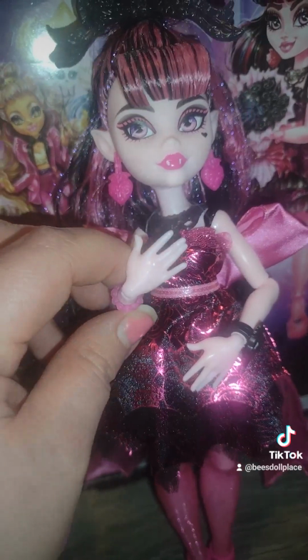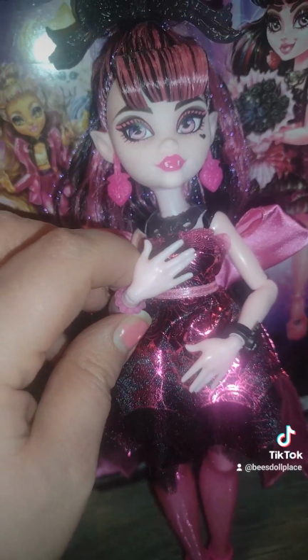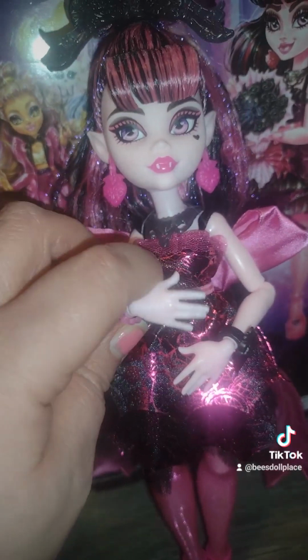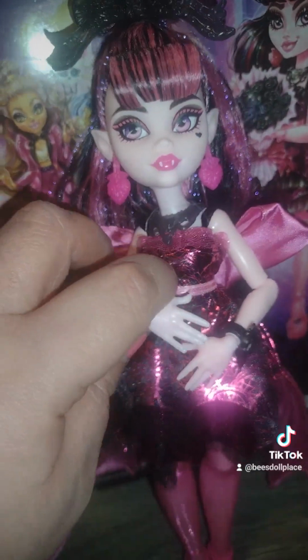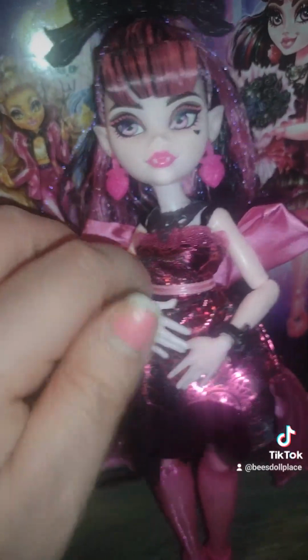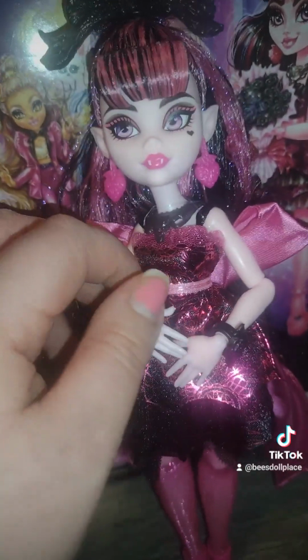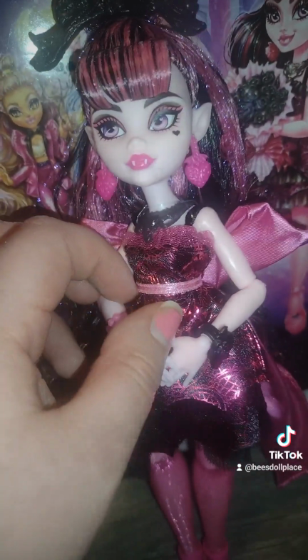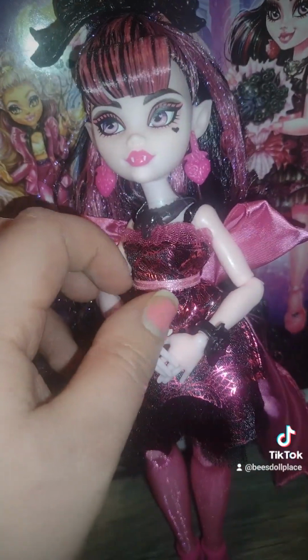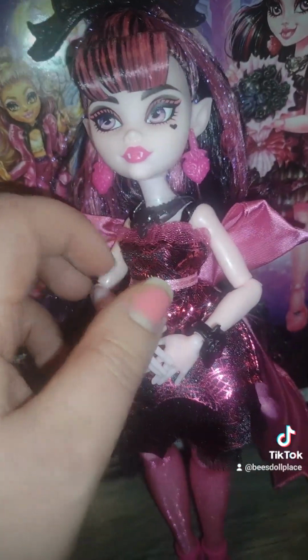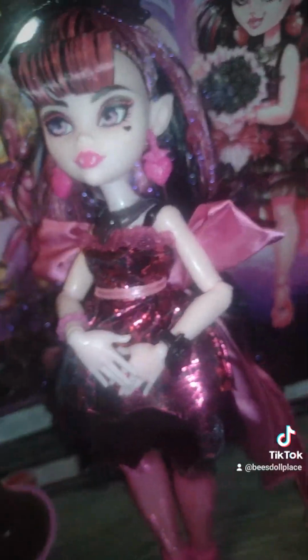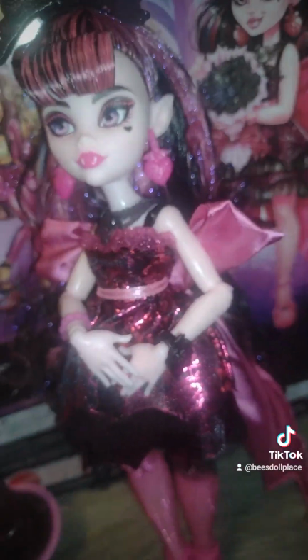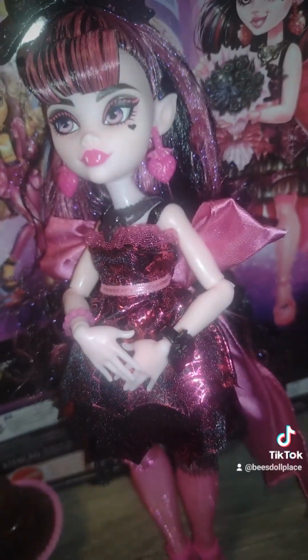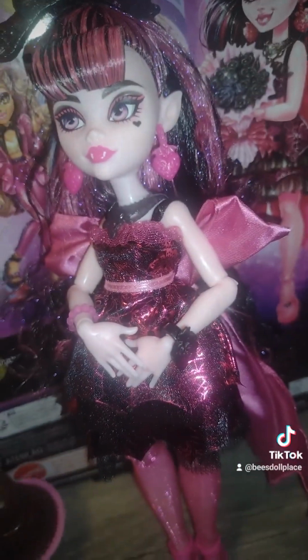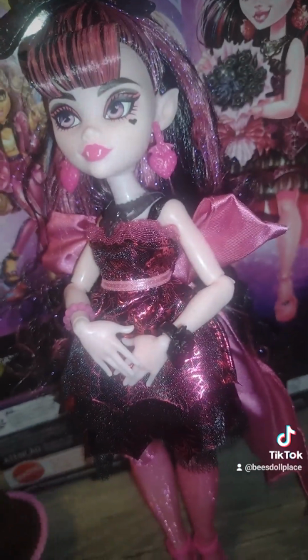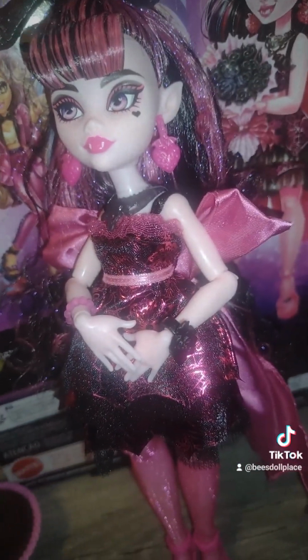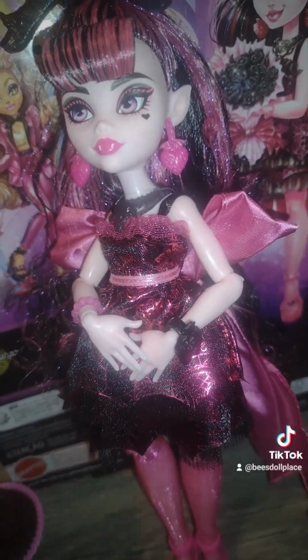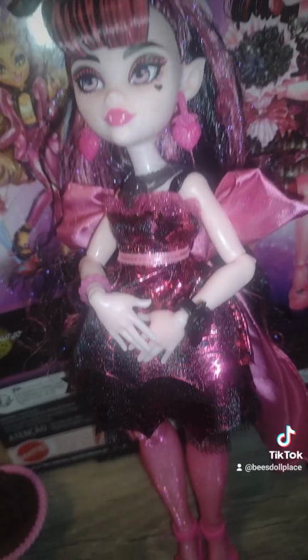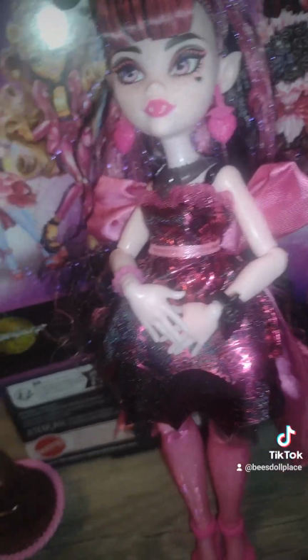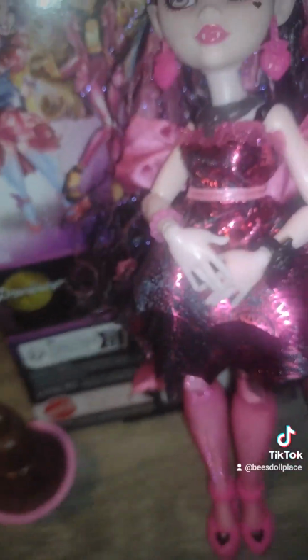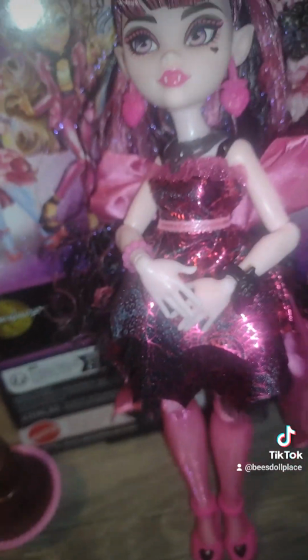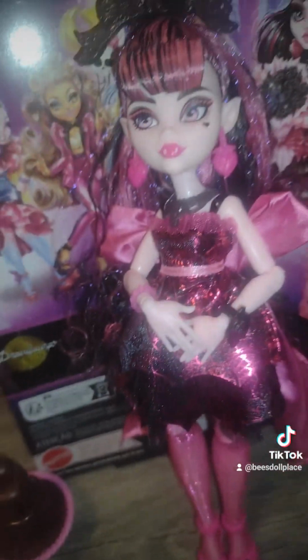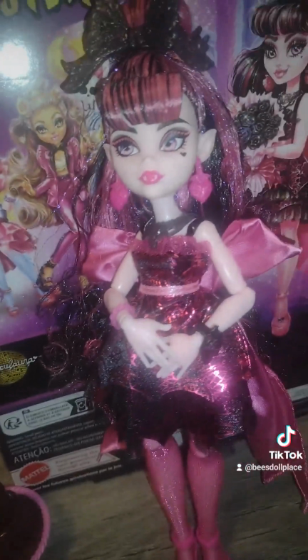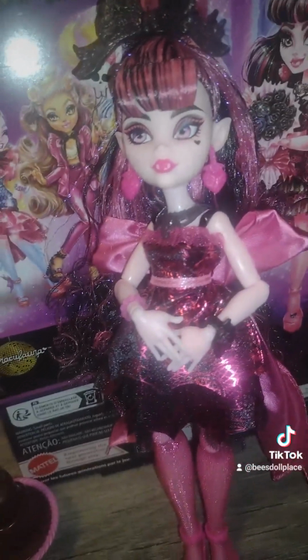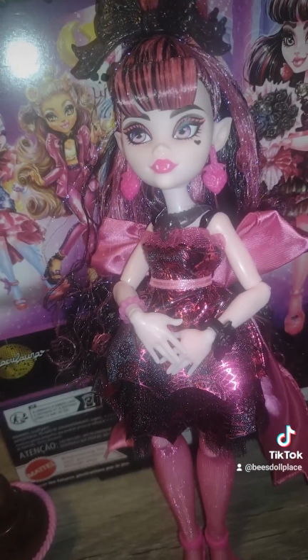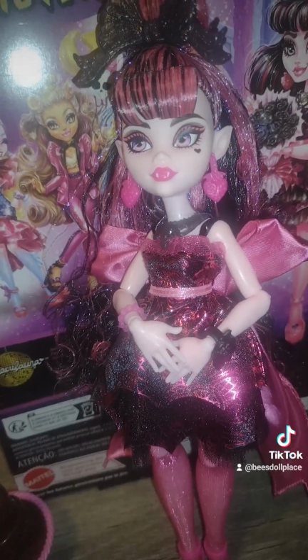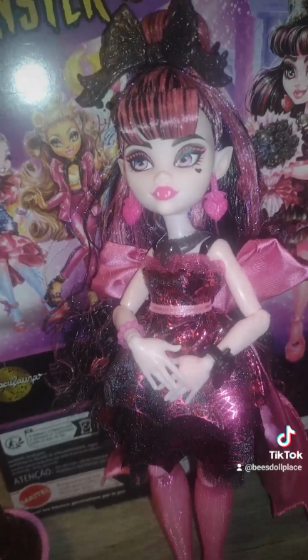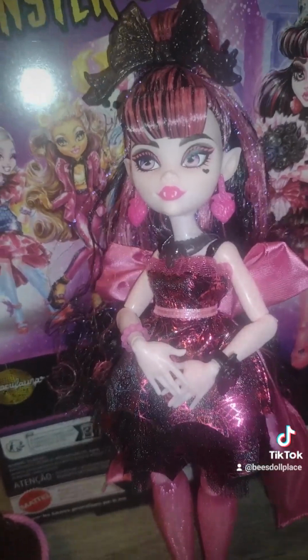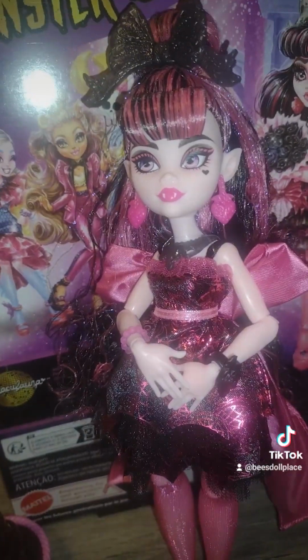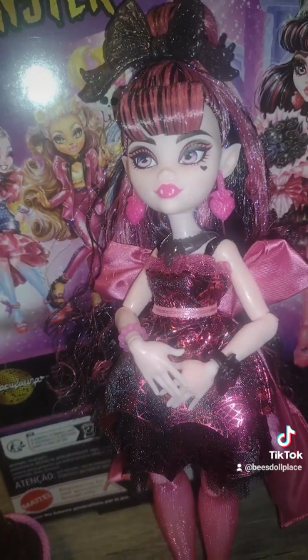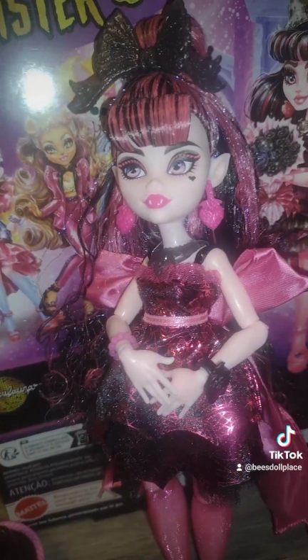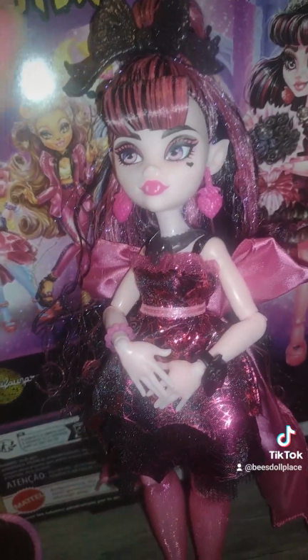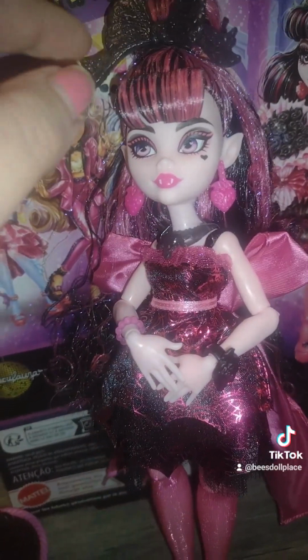Did I show the big bow? Do I ever end up showing the big bow on the back? I don't know if I do. She's also got a necklace — I almost forgot about the necklace.